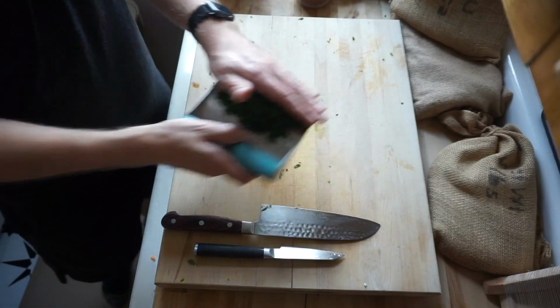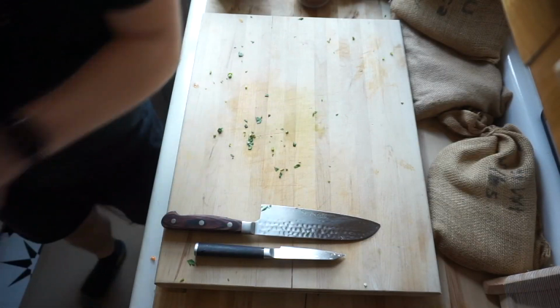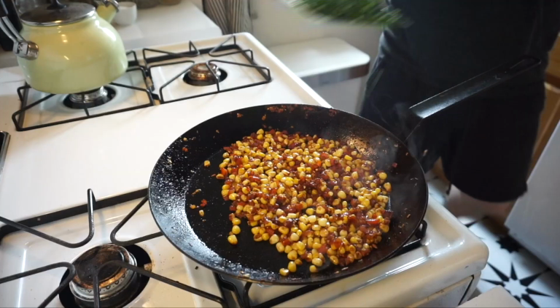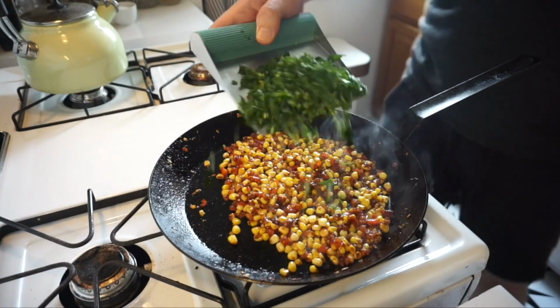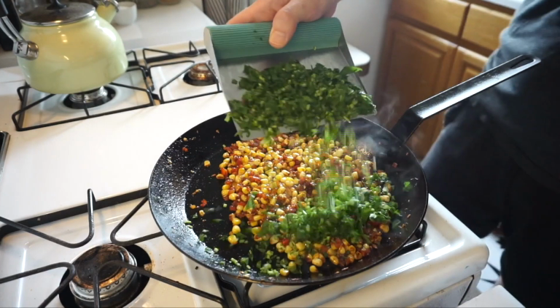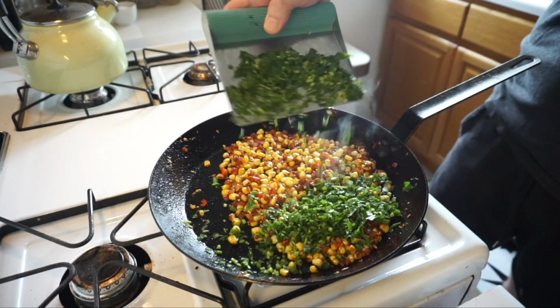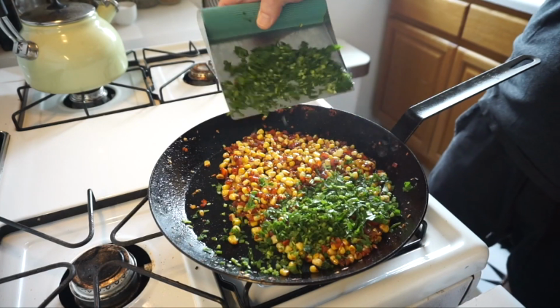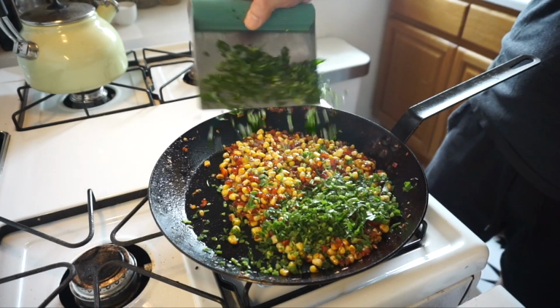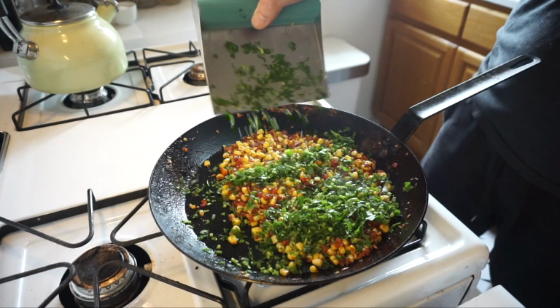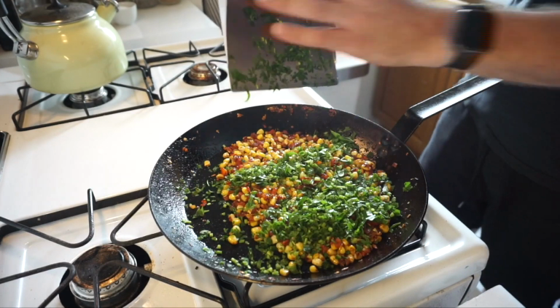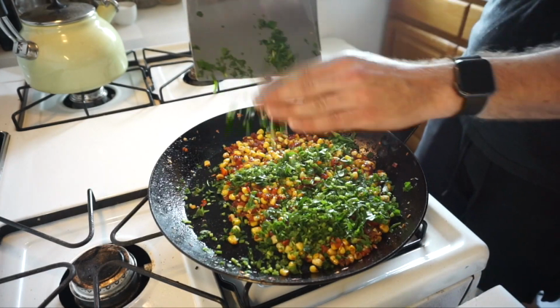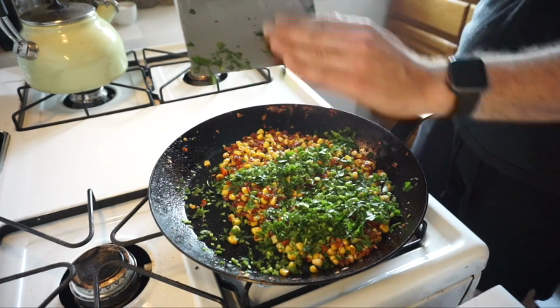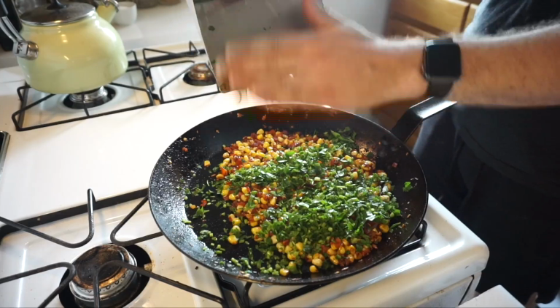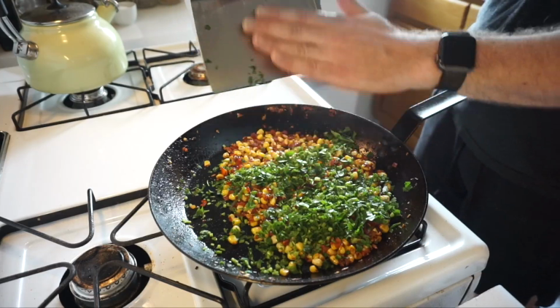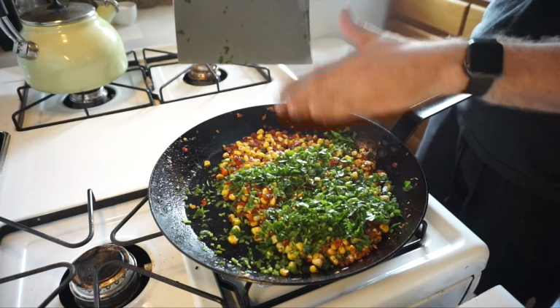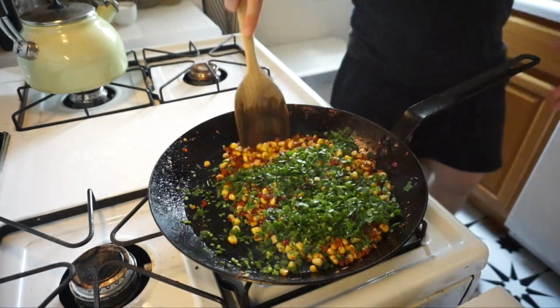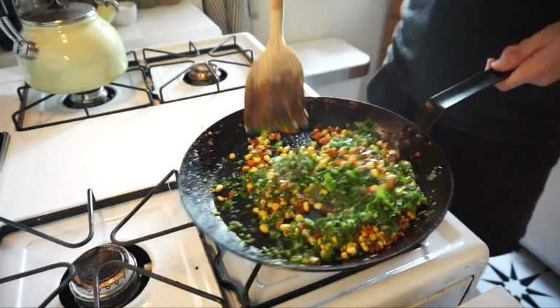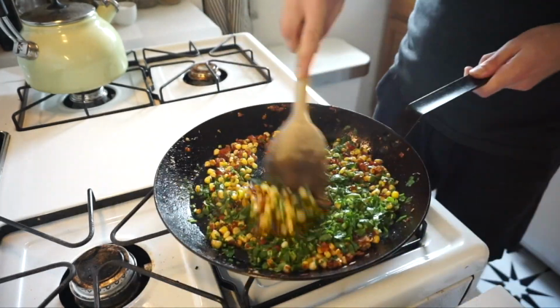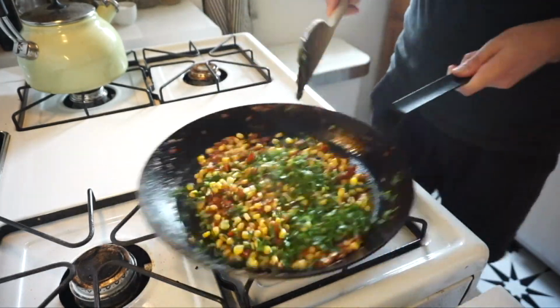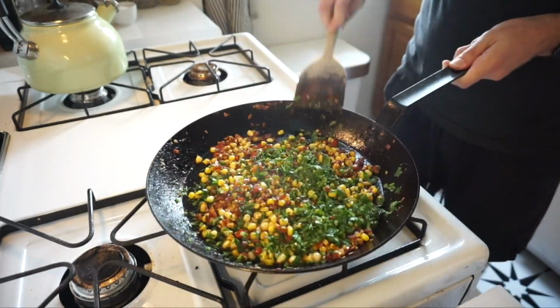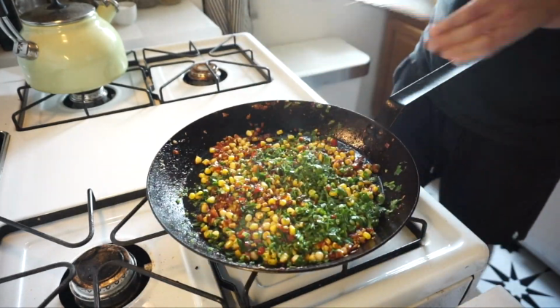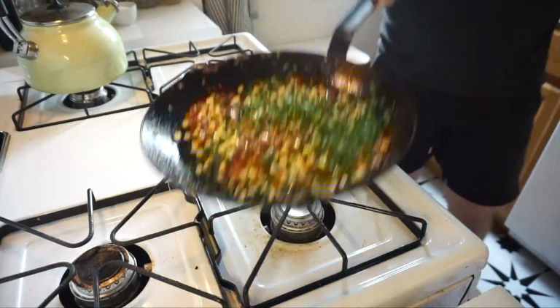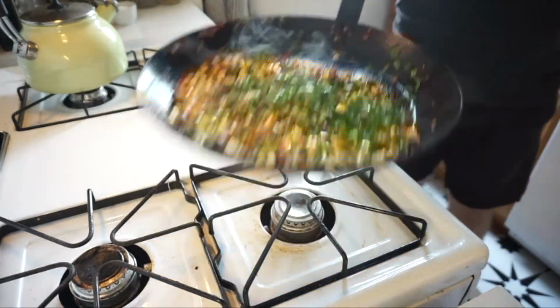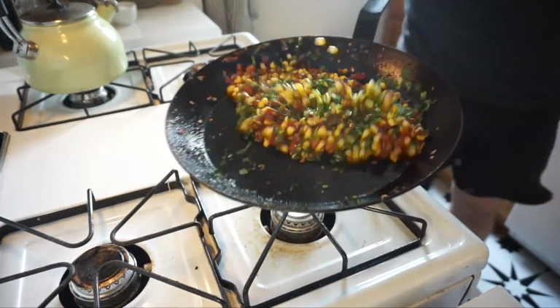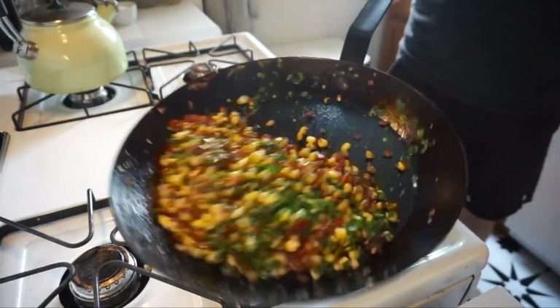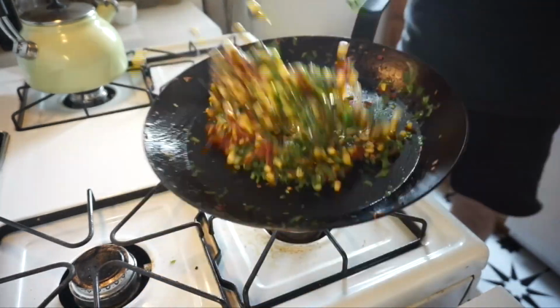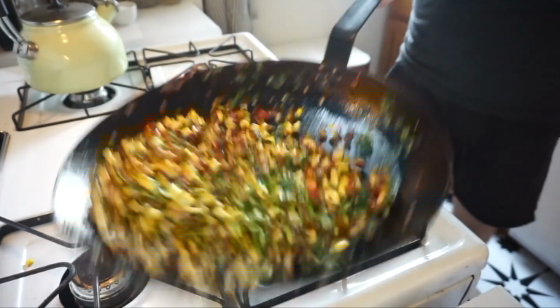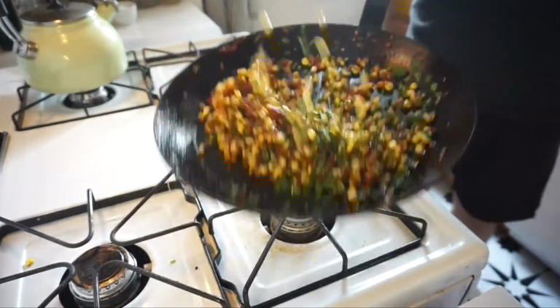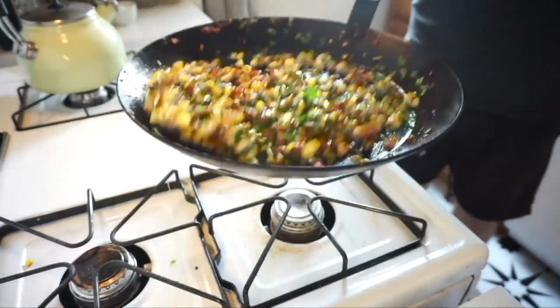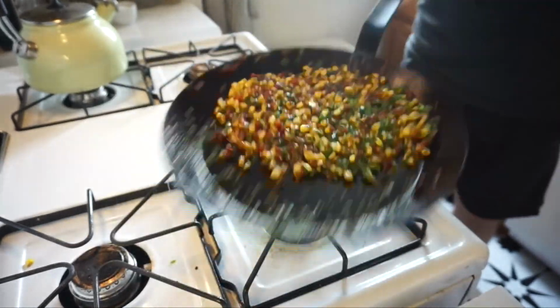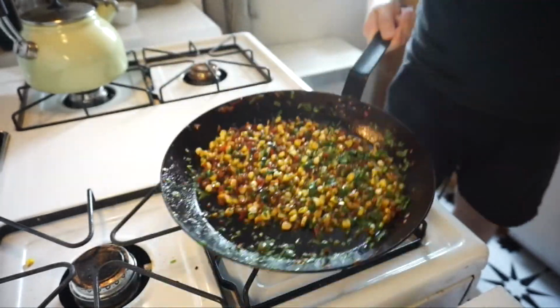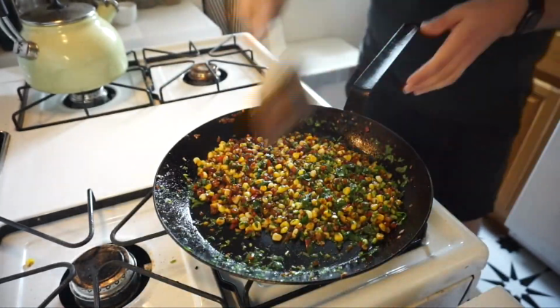Grab your parsley — this is just for the end, so when your corn is almost done throw it all in there, toss it up and incorporate it, then you can go ahead and shut that fire off.